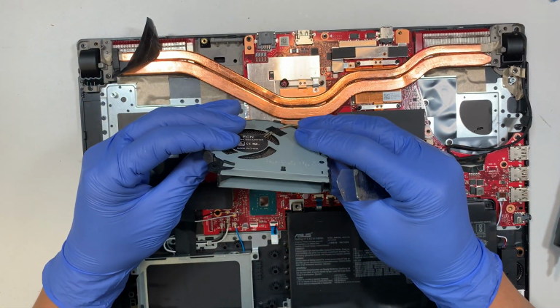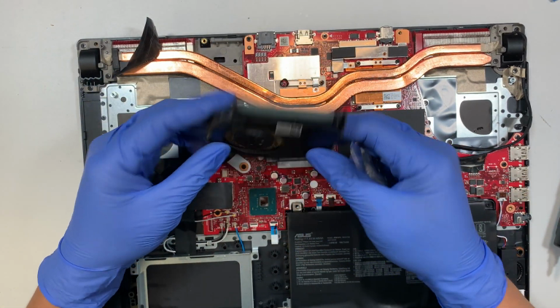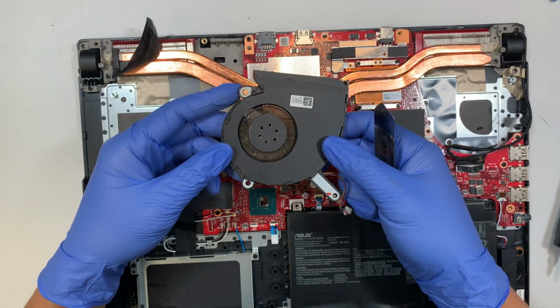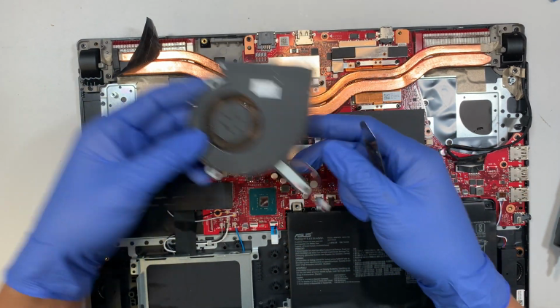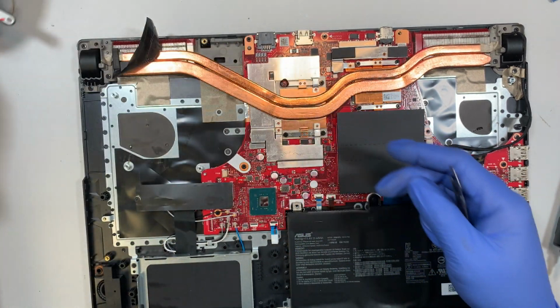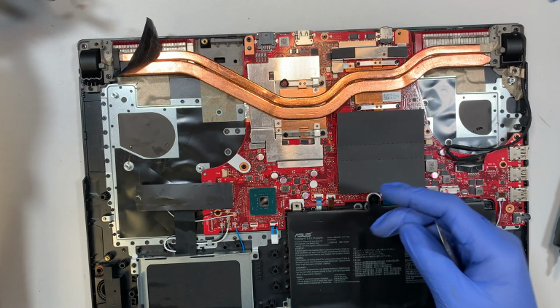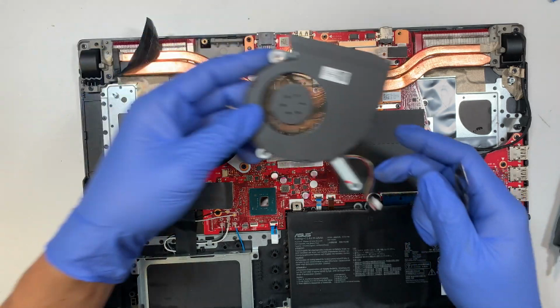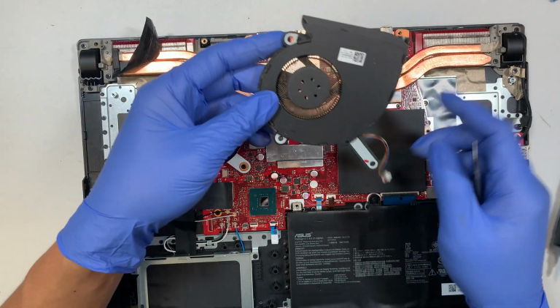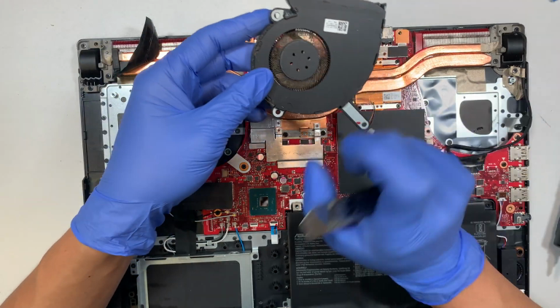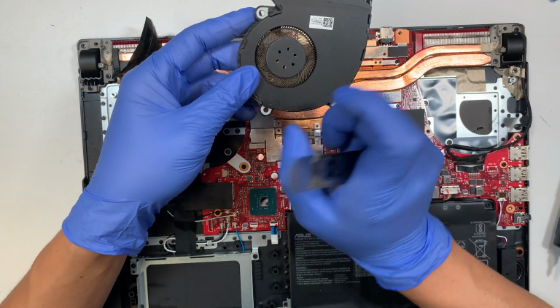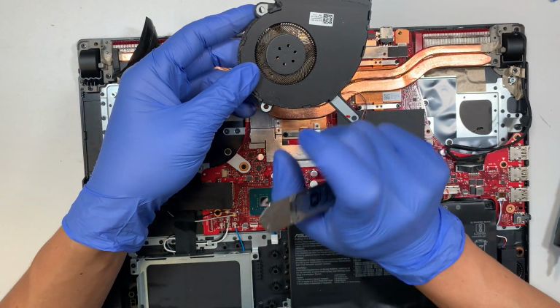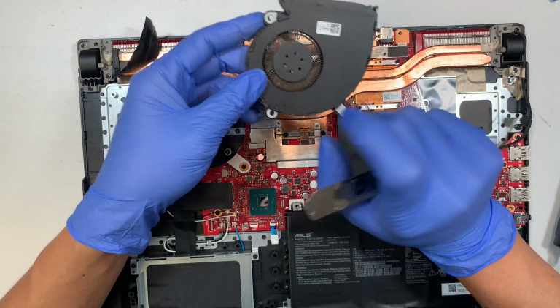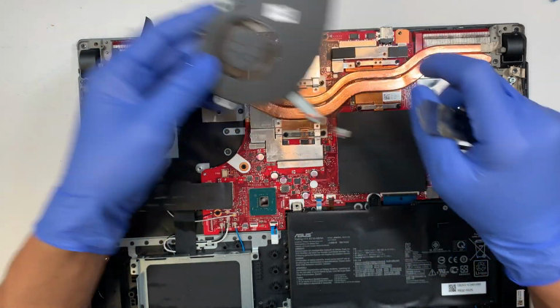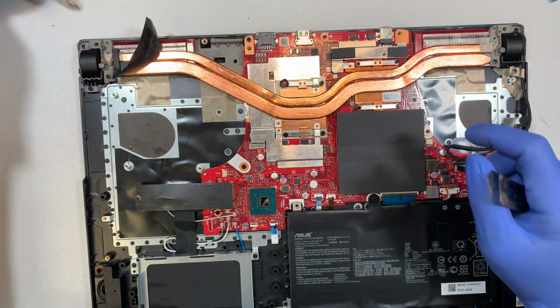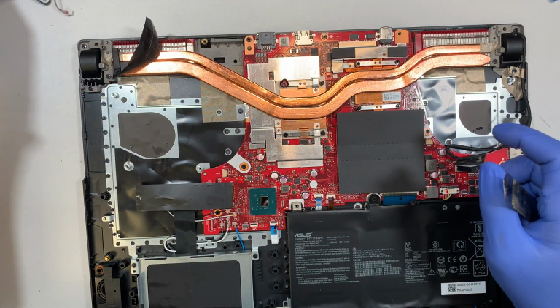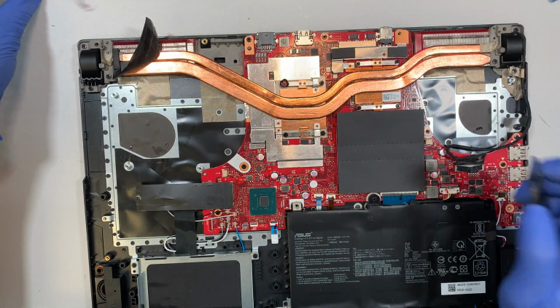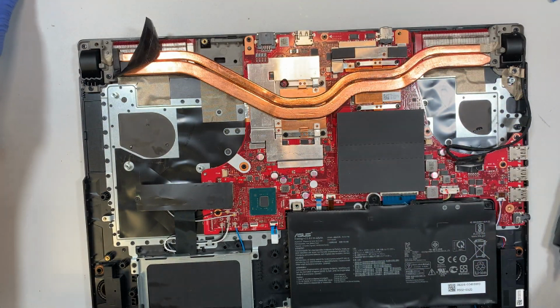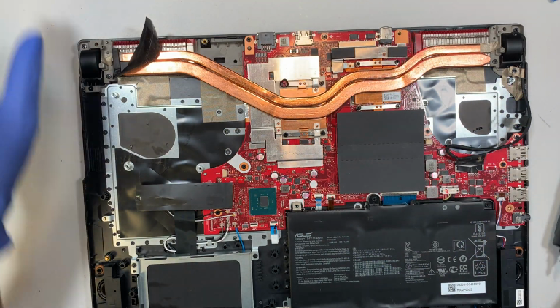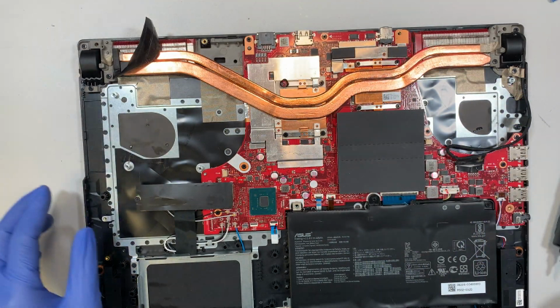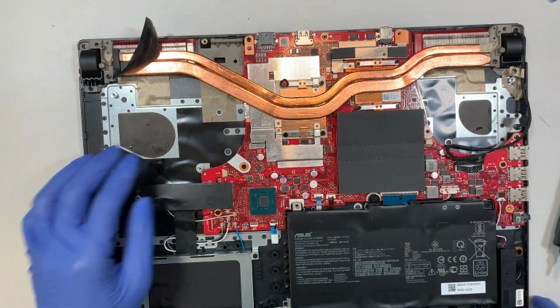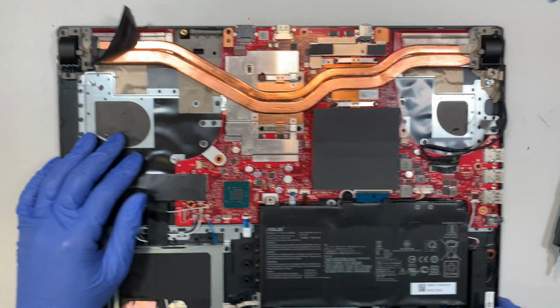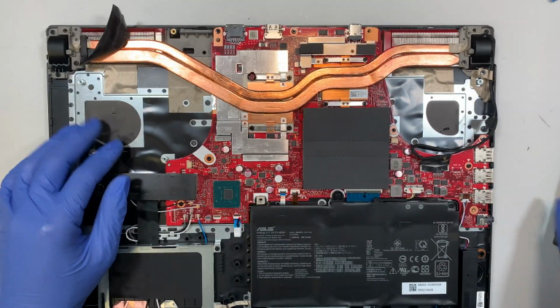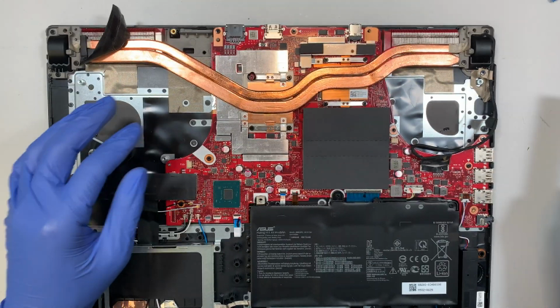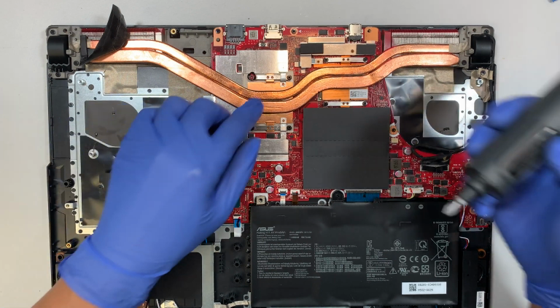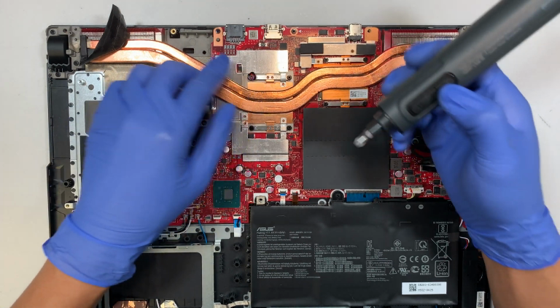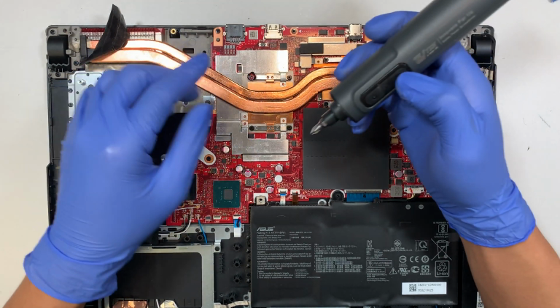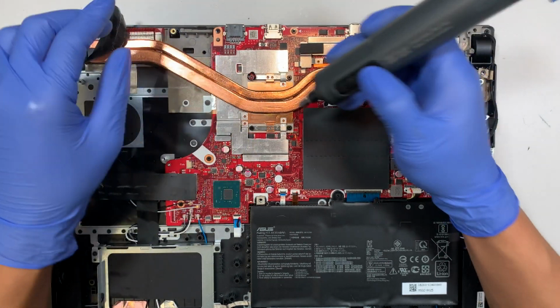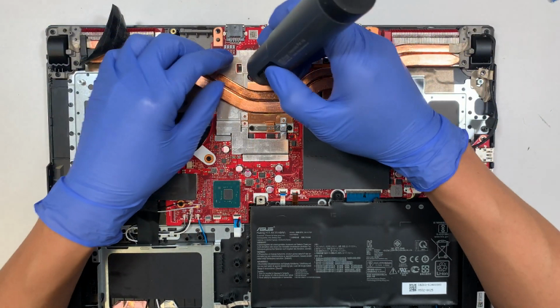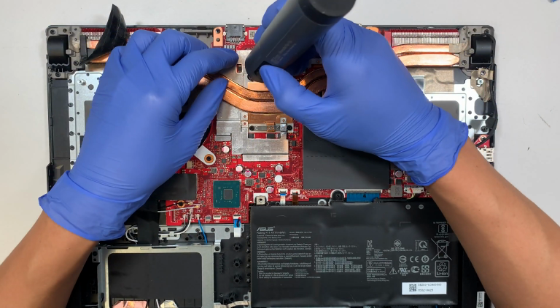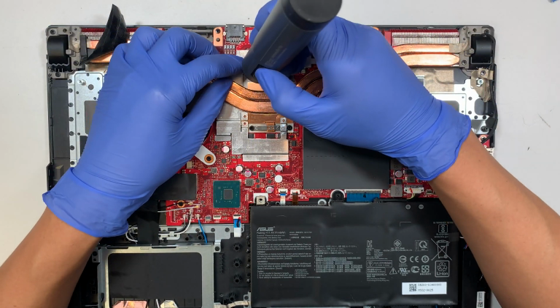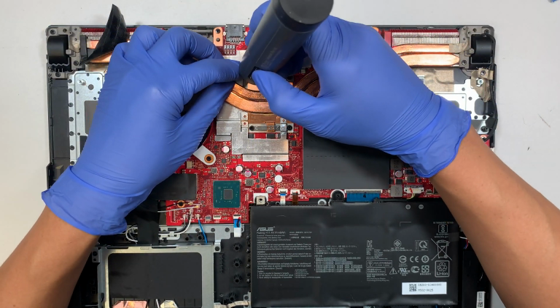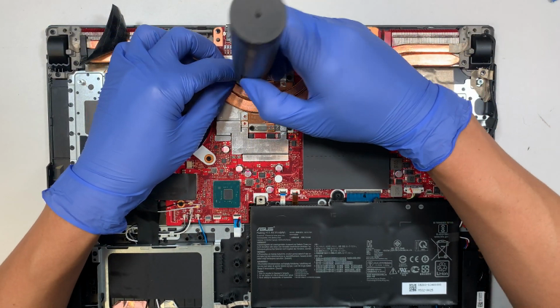I'll use a can of compressed air duster to dust it off, and the next step is to remove the heatsink.